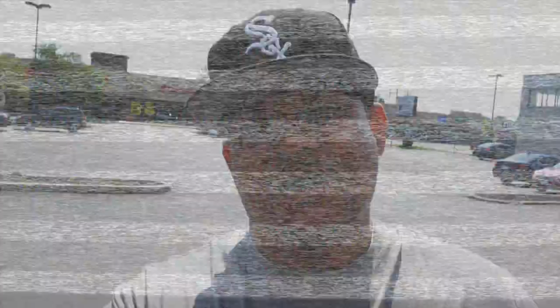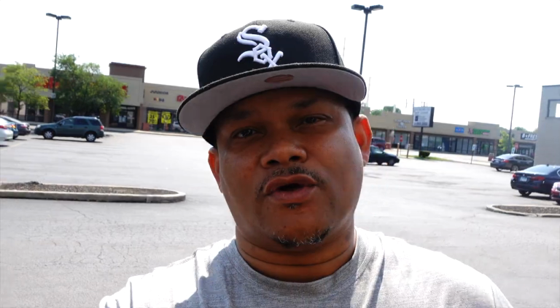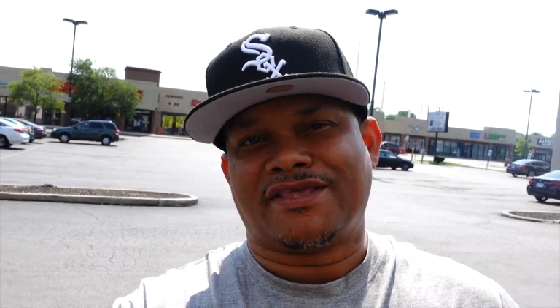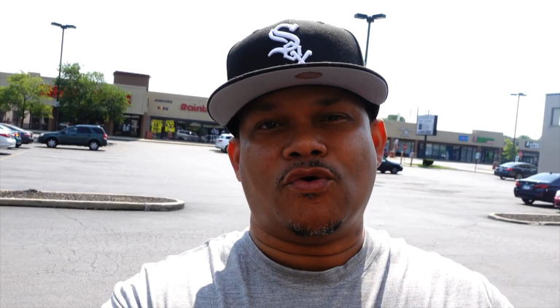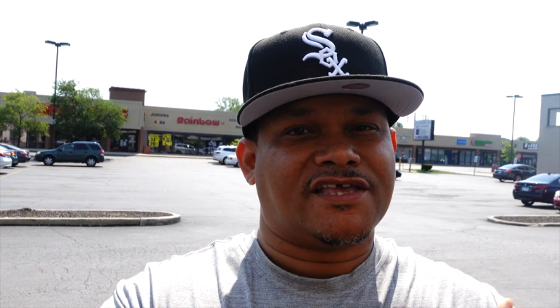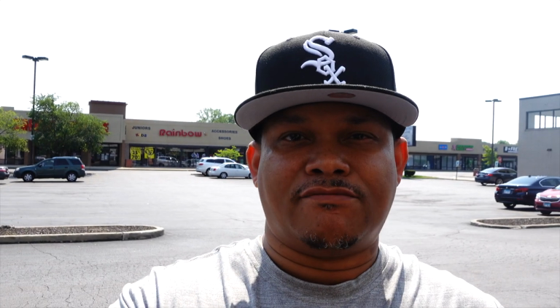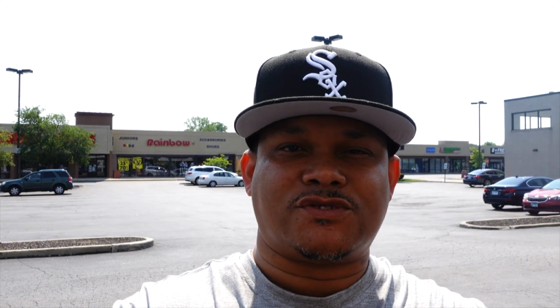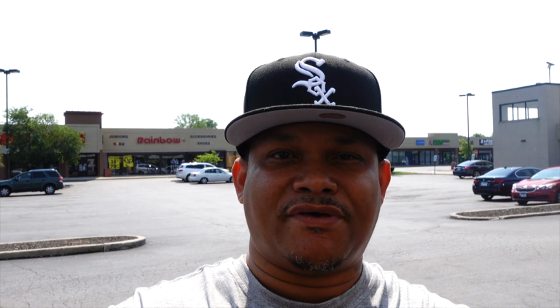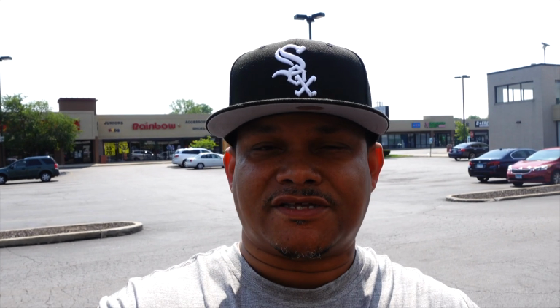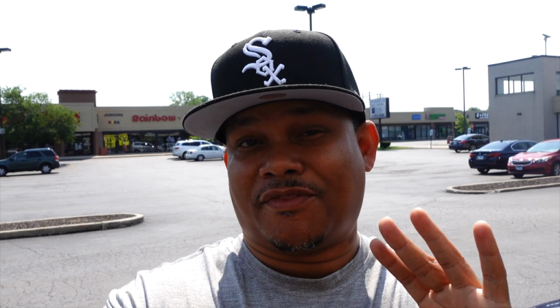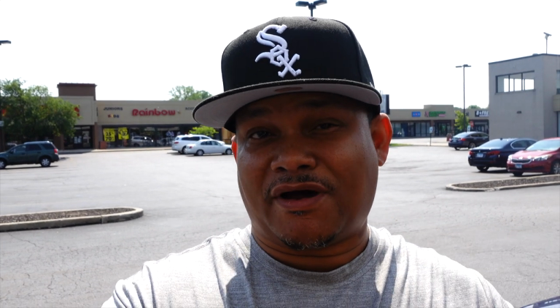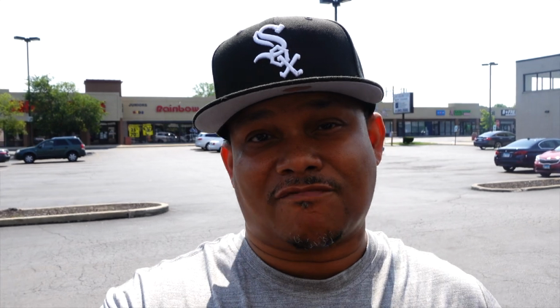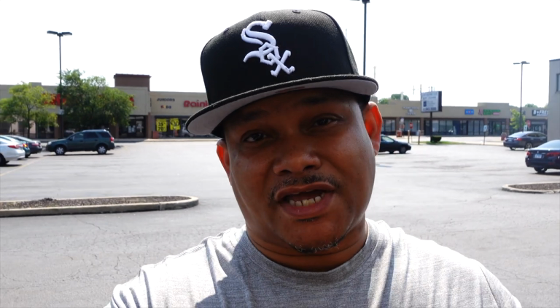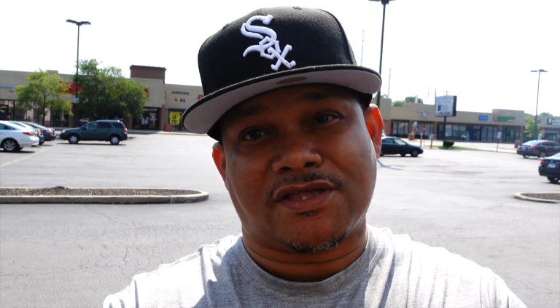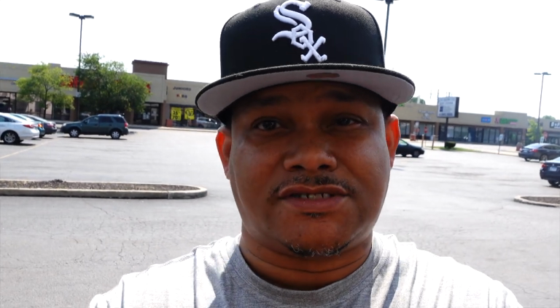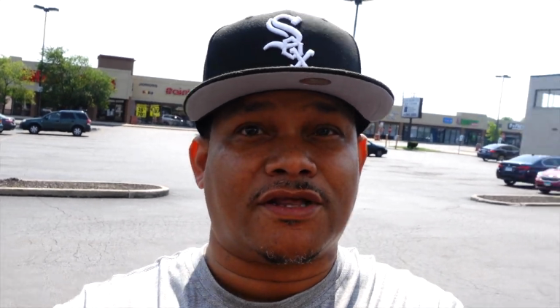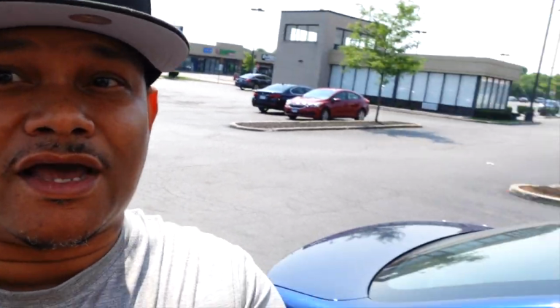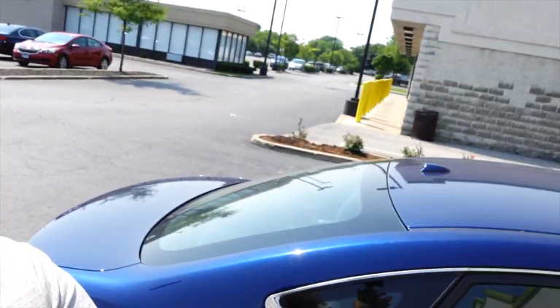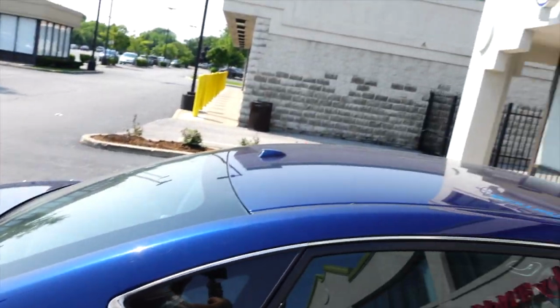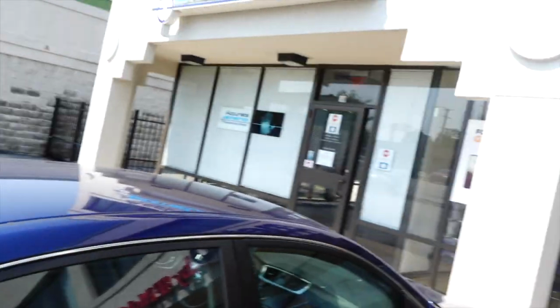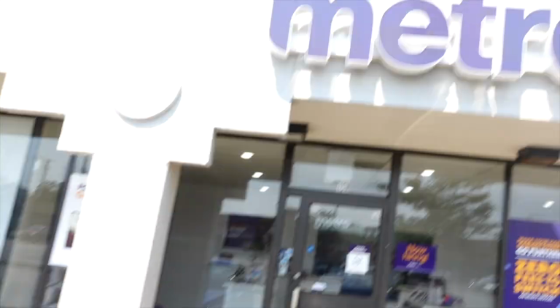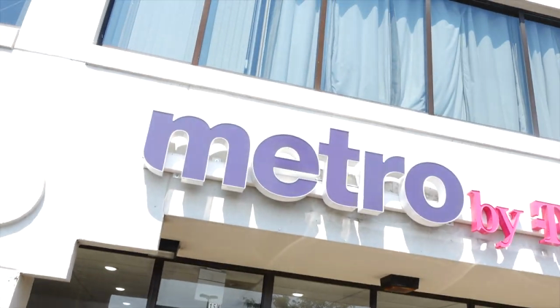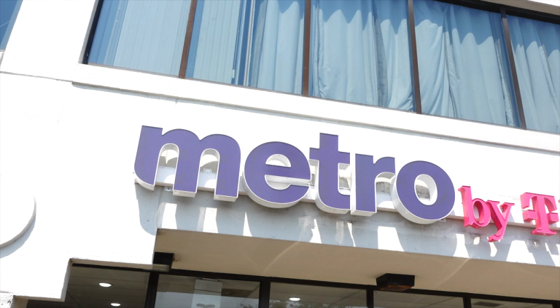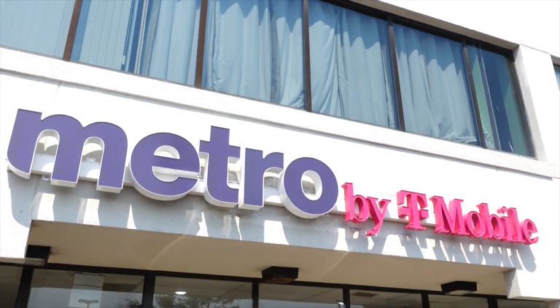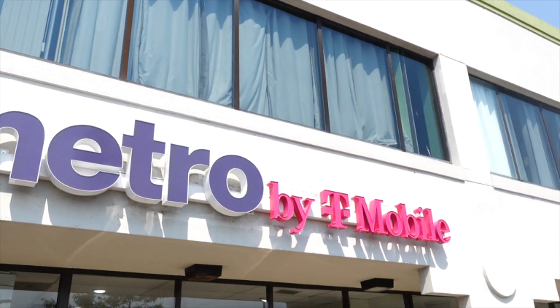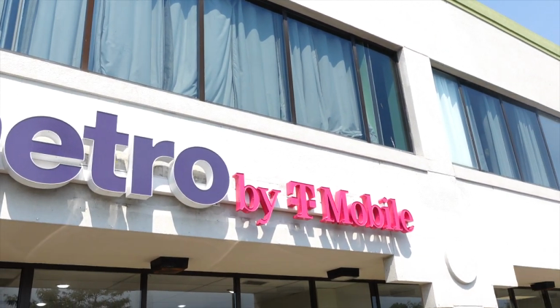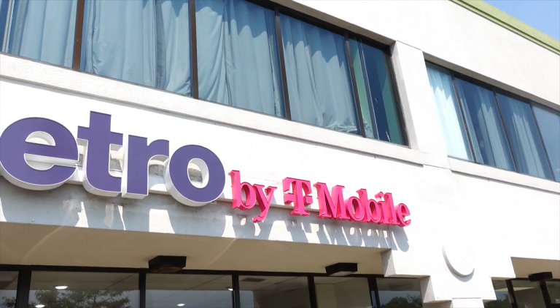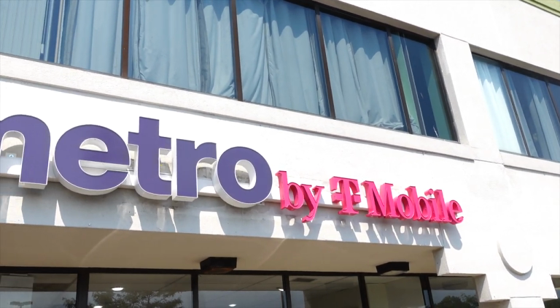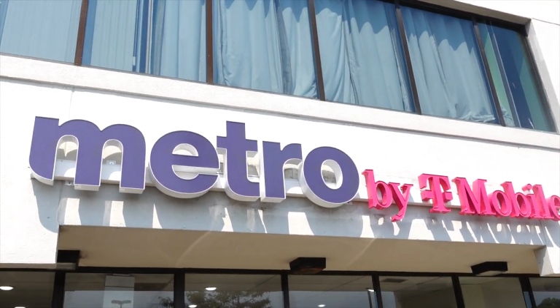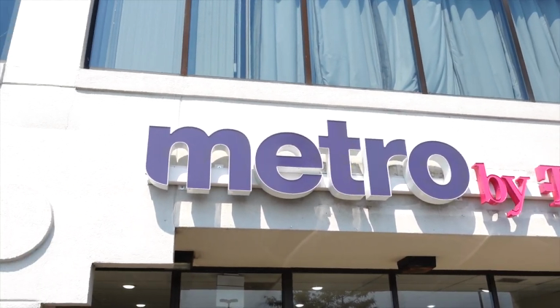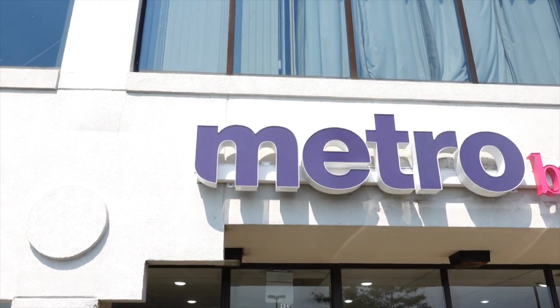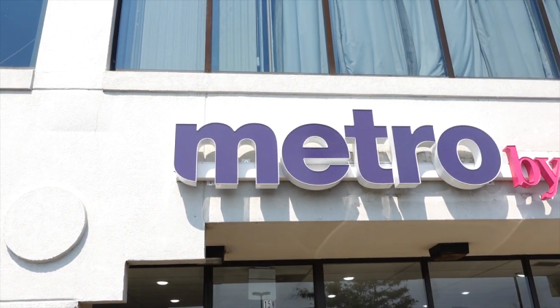Alright, cool everybody. Y'all know Xfinity Mobile is one of the biggest sponsors of my channel, but today we're gonna flip this around a little bit. It was Metro by T-Mobile — we're about to go up in there and cop something.